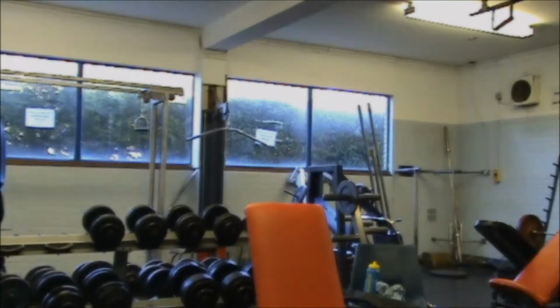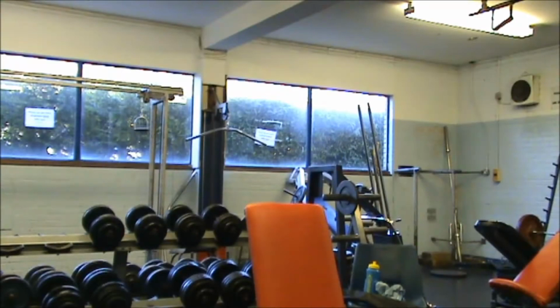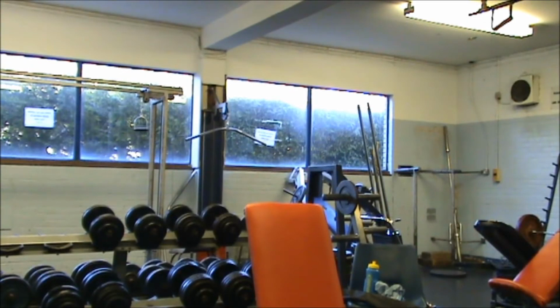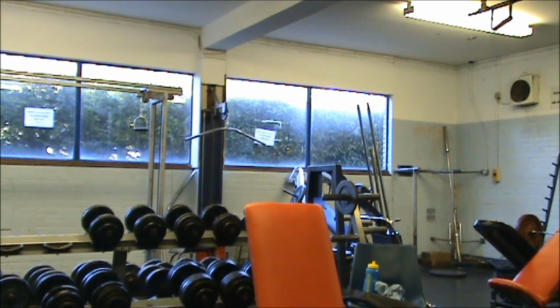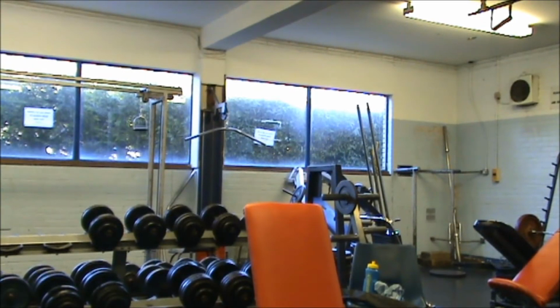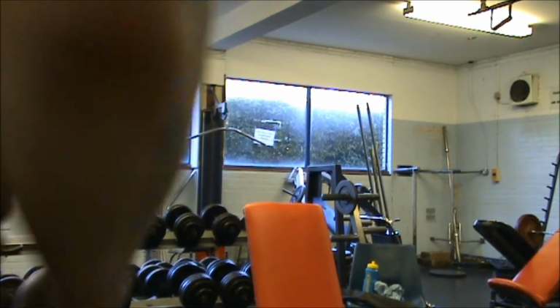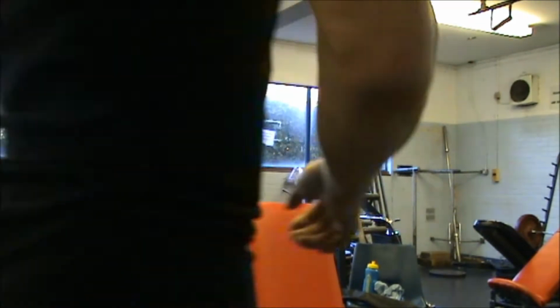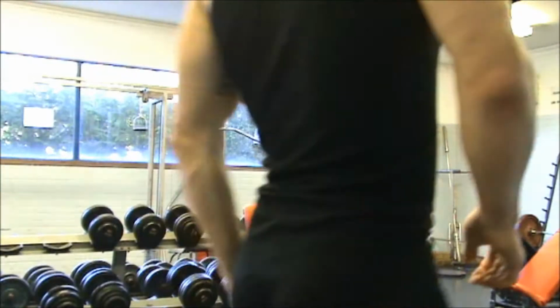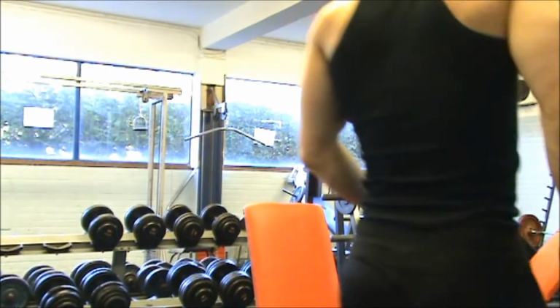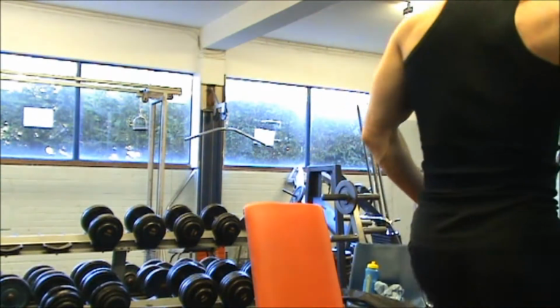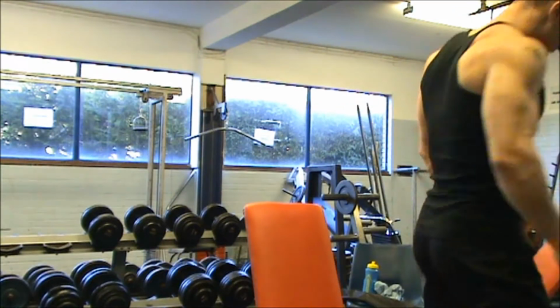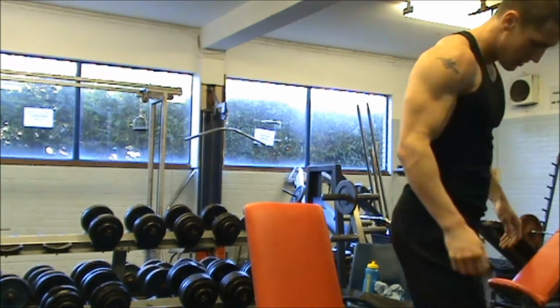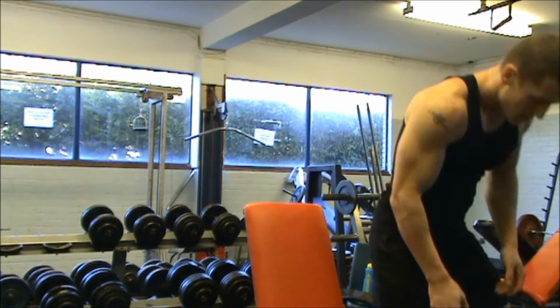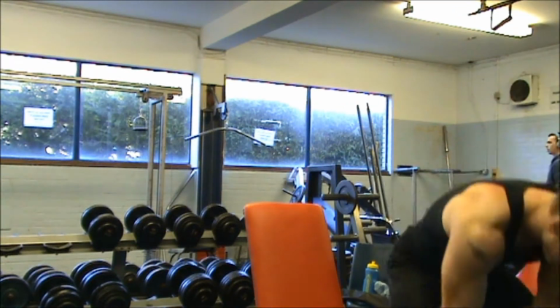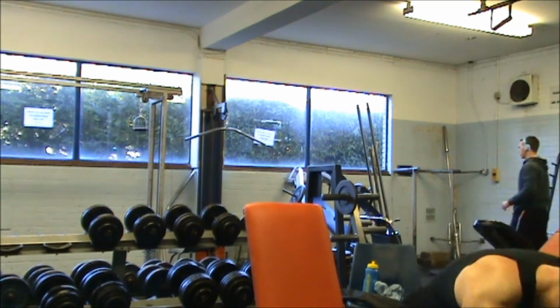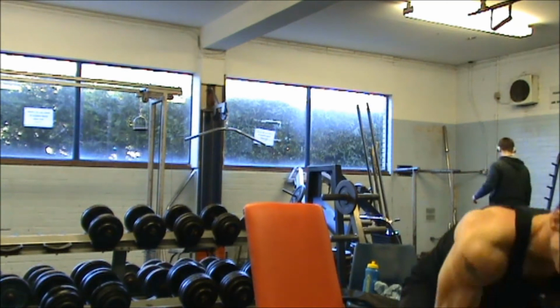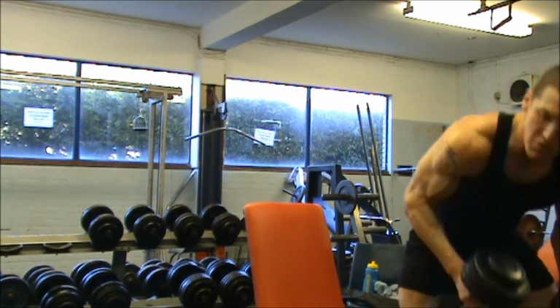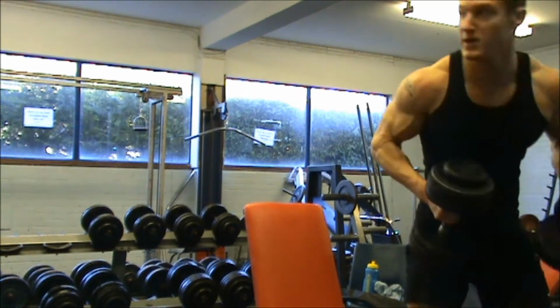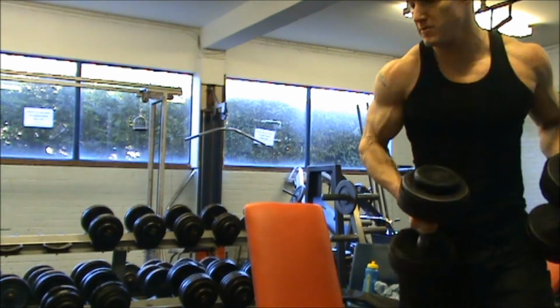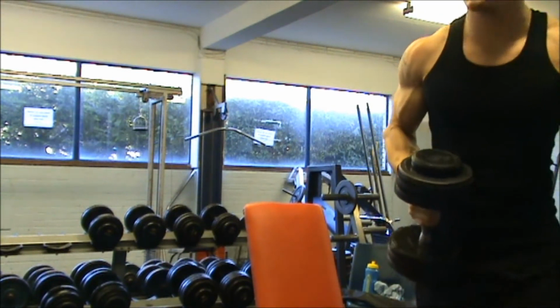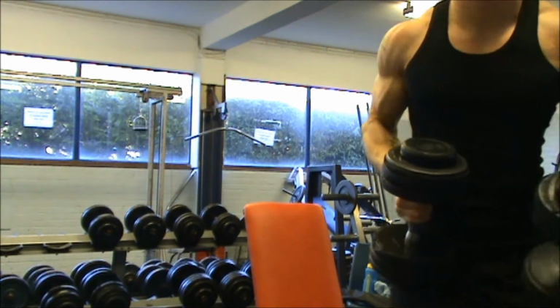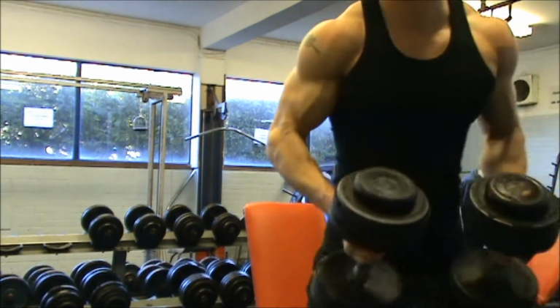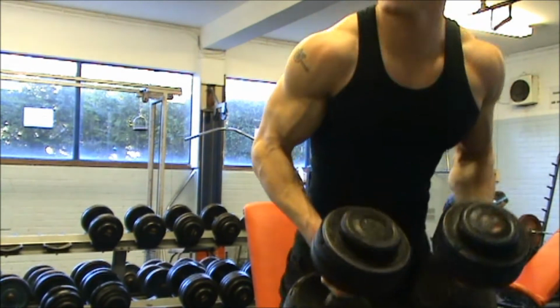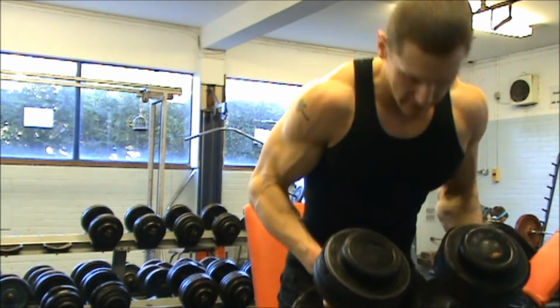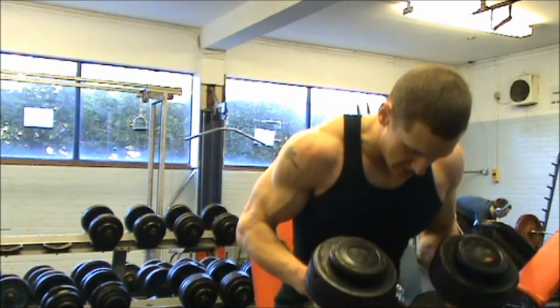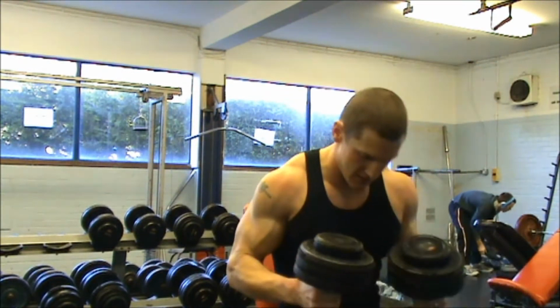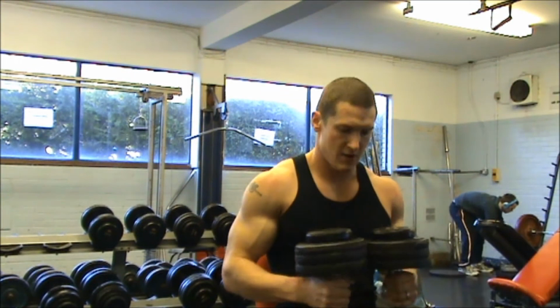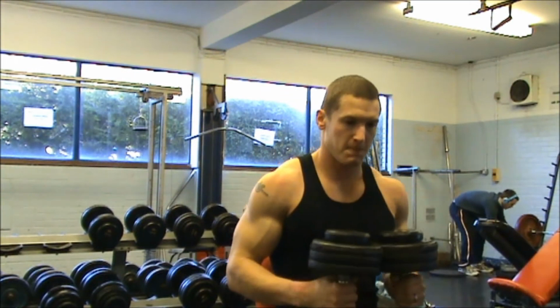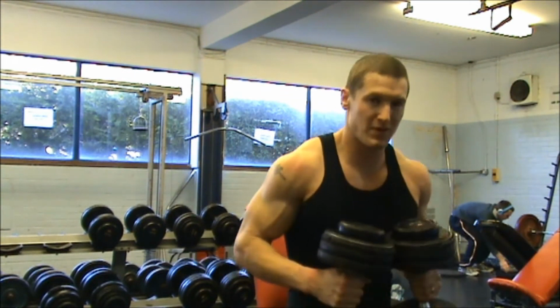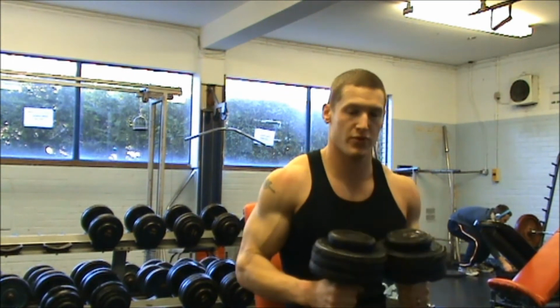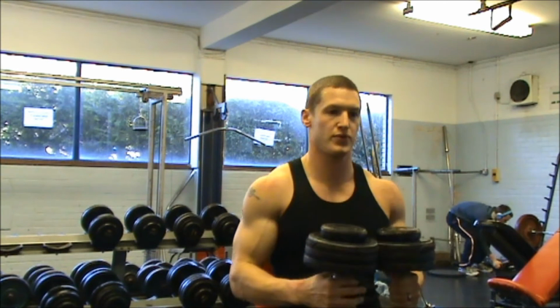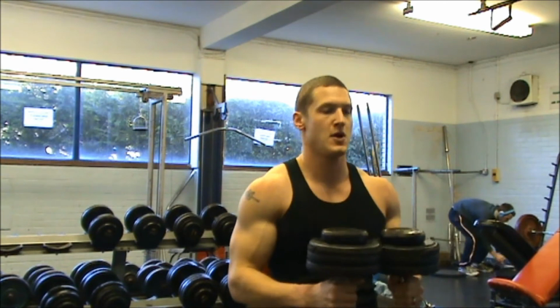Merry Christmas is what I'll be saying in about a month. But for now, how's it going? This is Matless Fitness and this is some footage from a shoulder workout I did the other day.